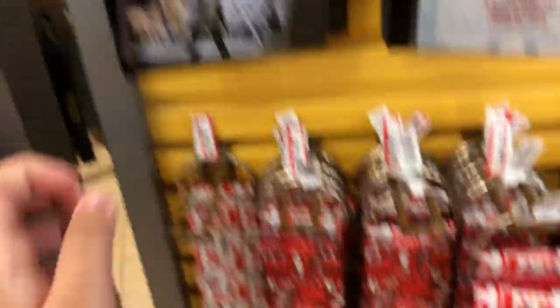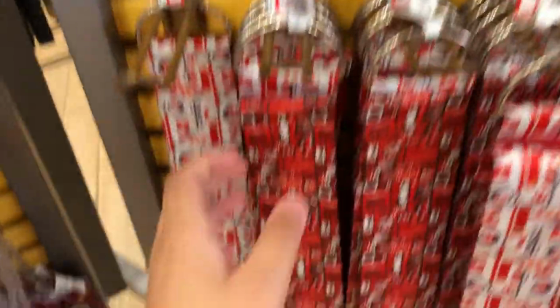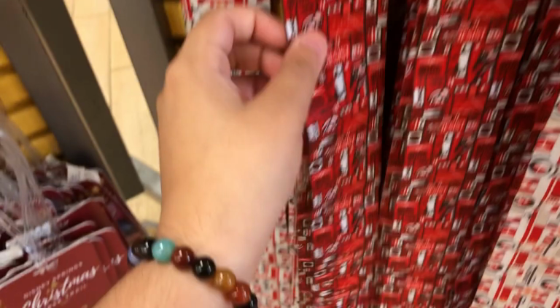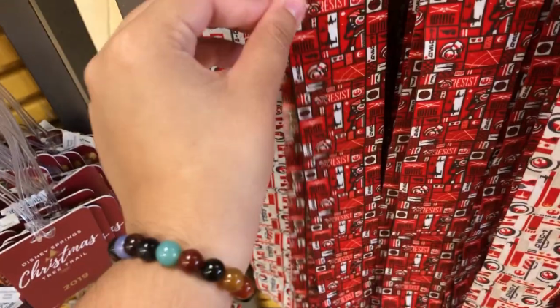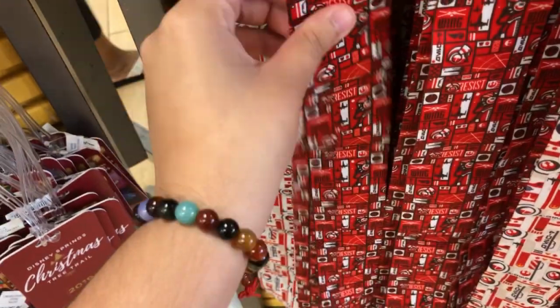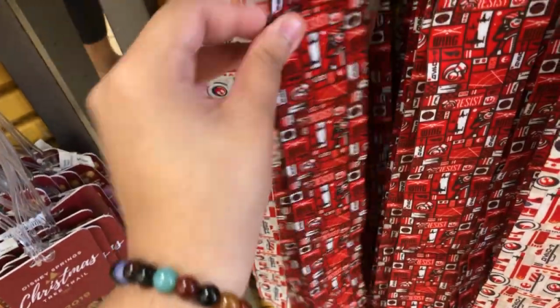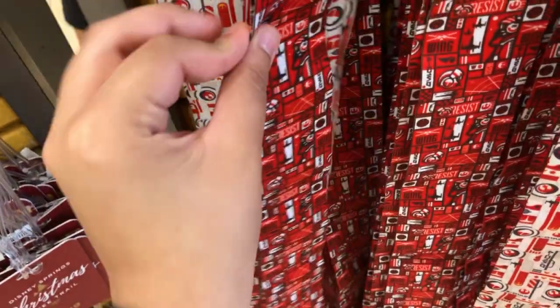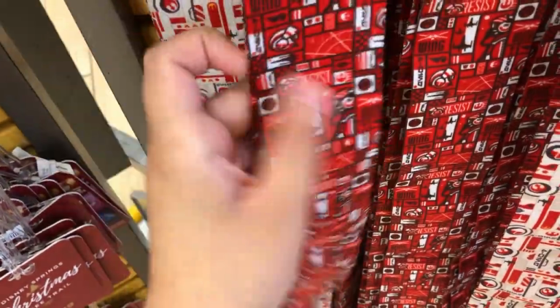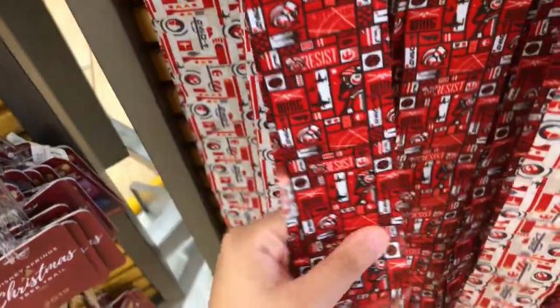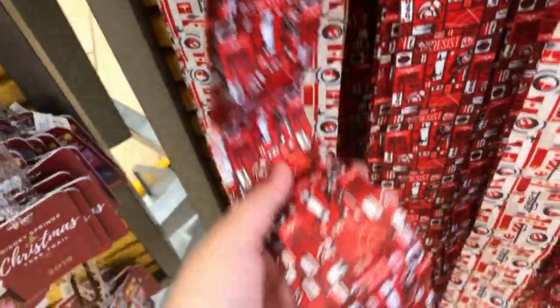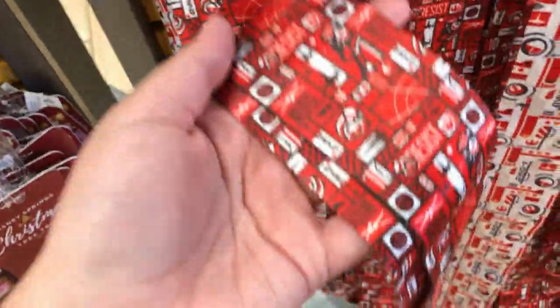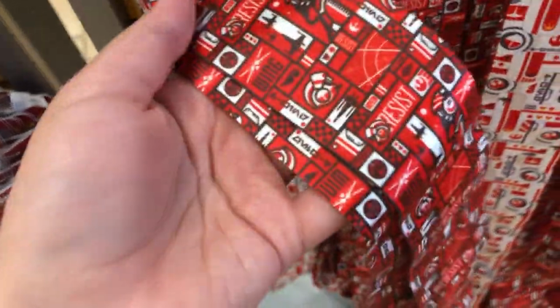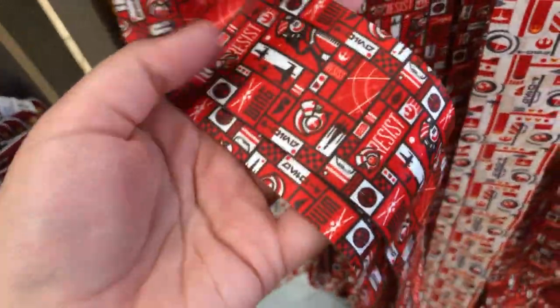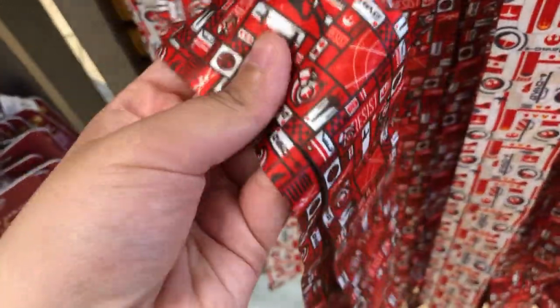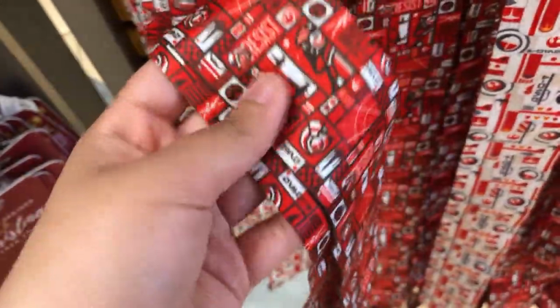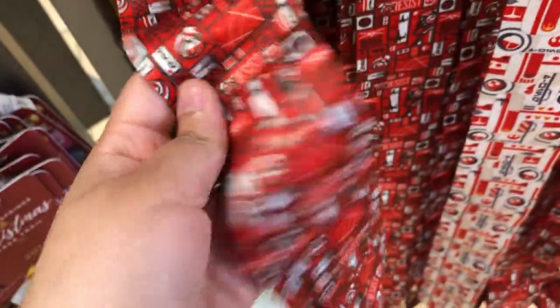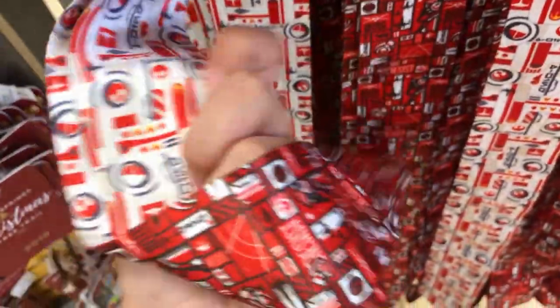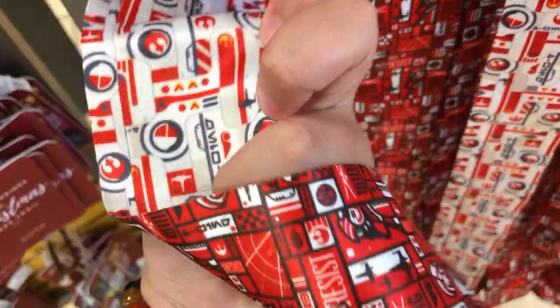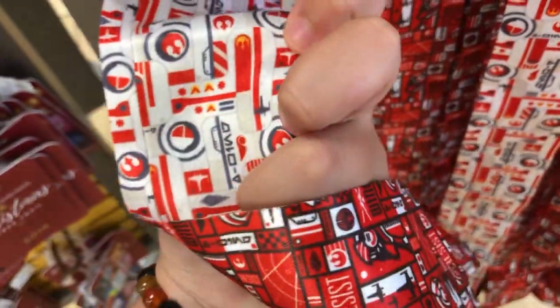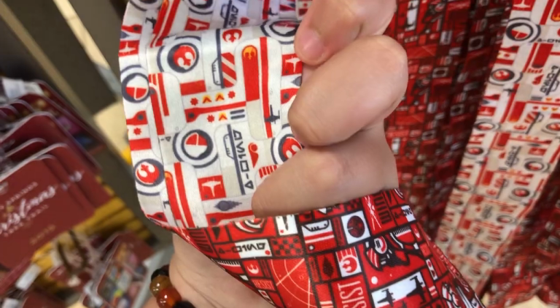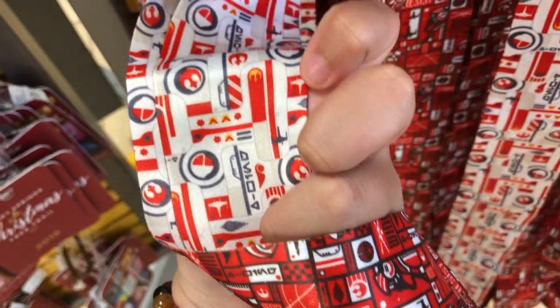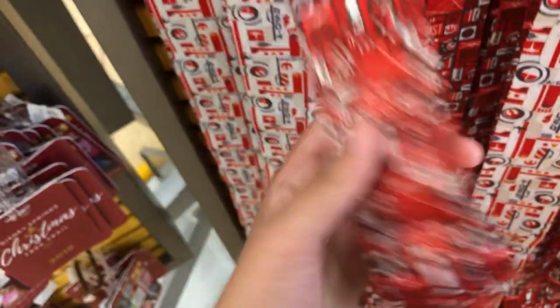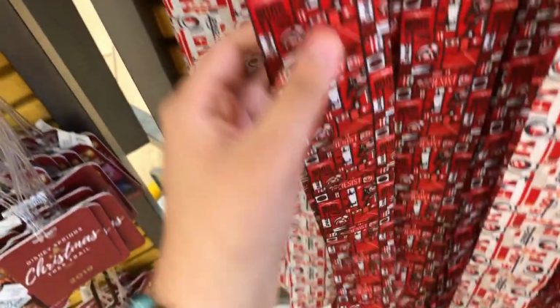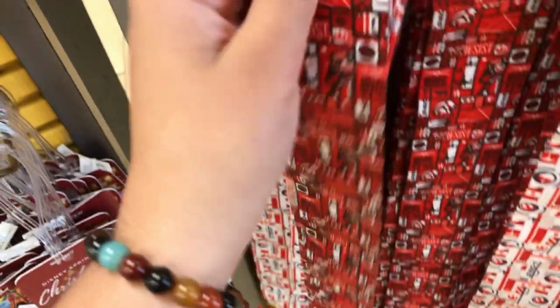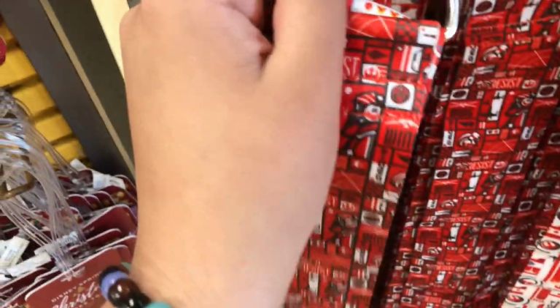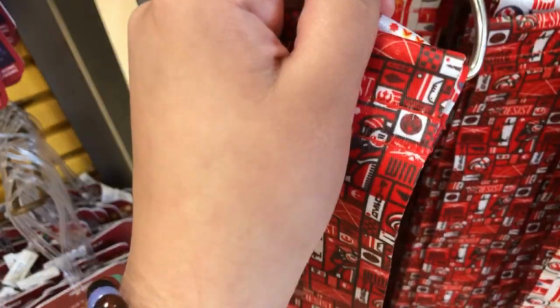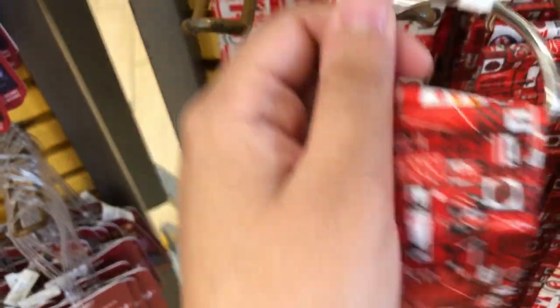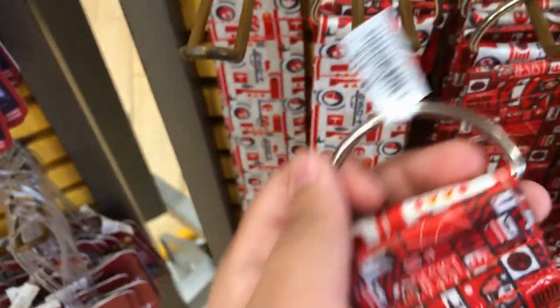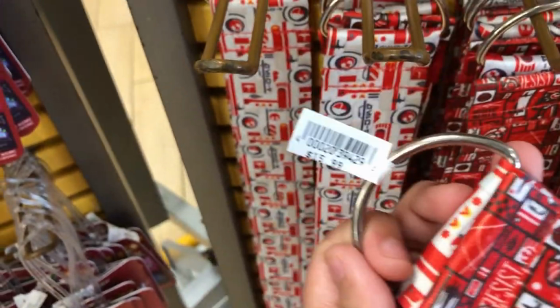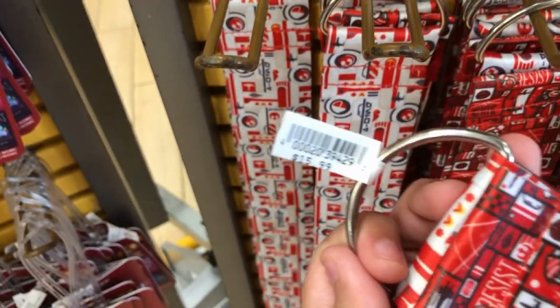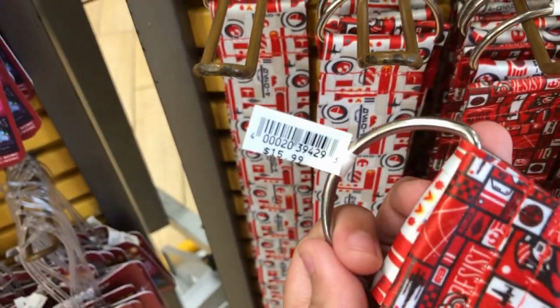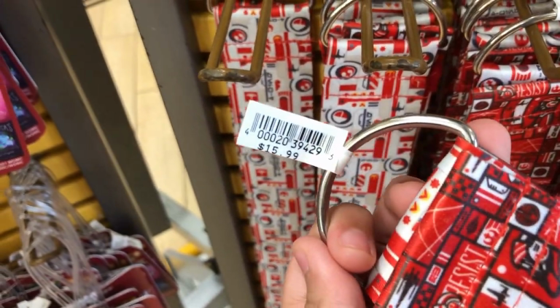And a chunky lanyard, double-sided — one side's red, the other side's white — for $6.99, originally $15.99.